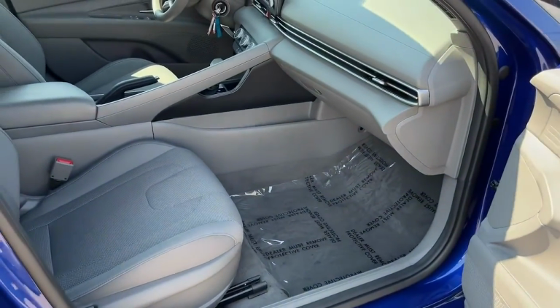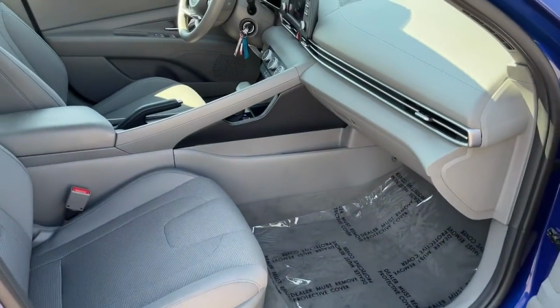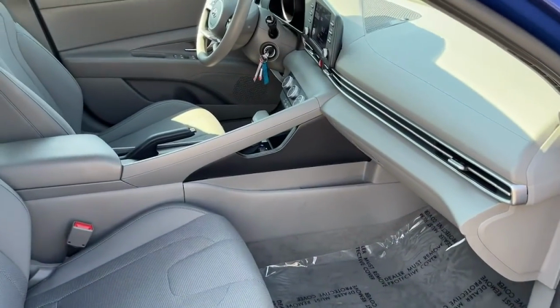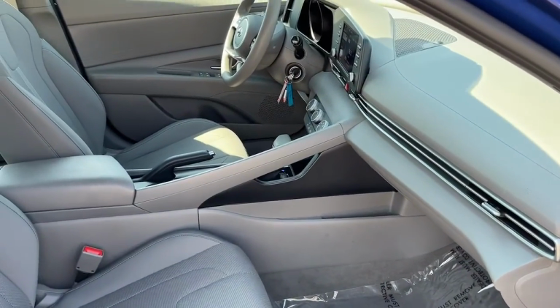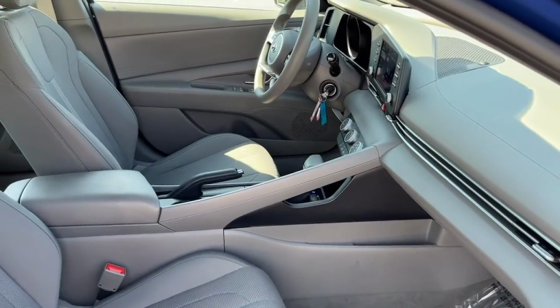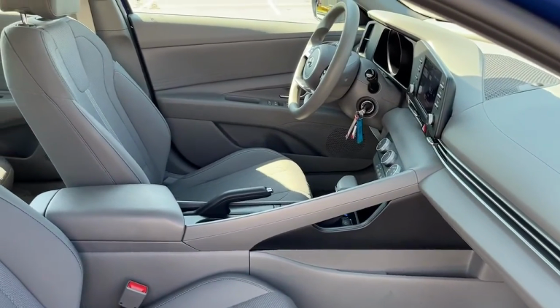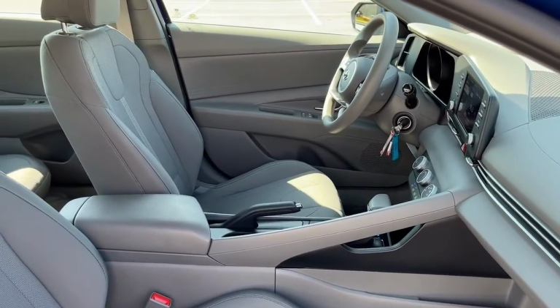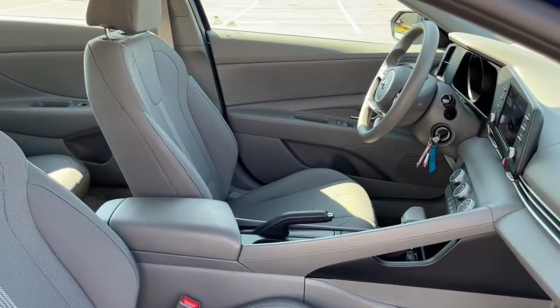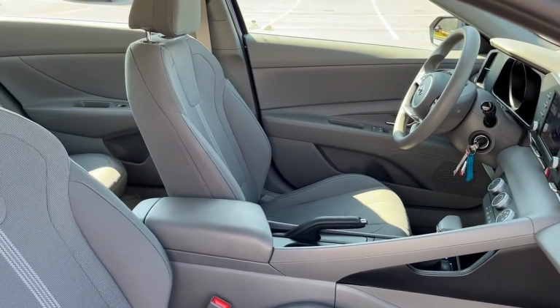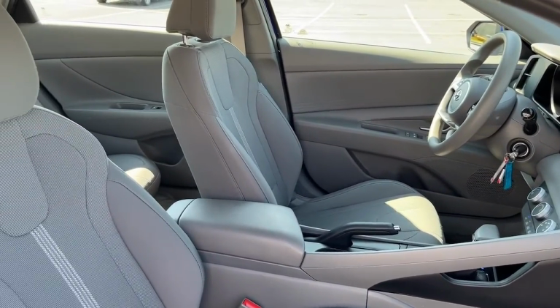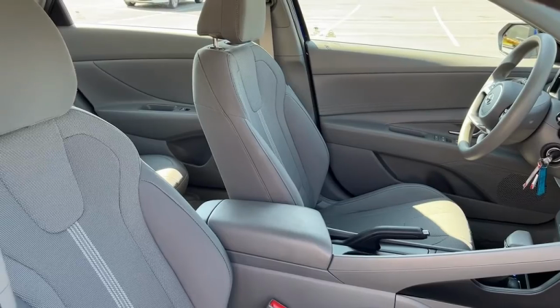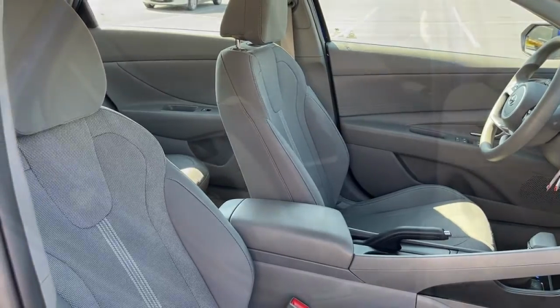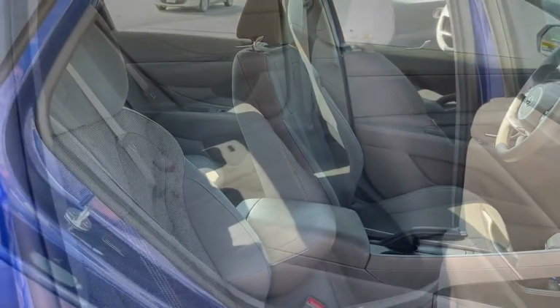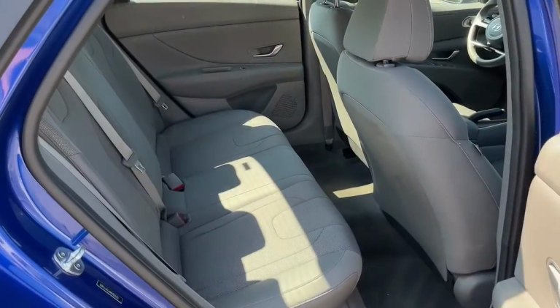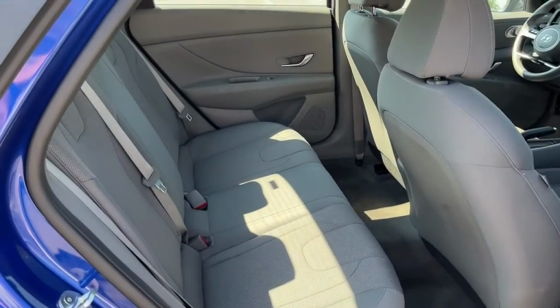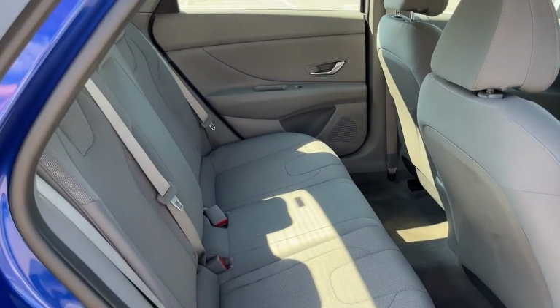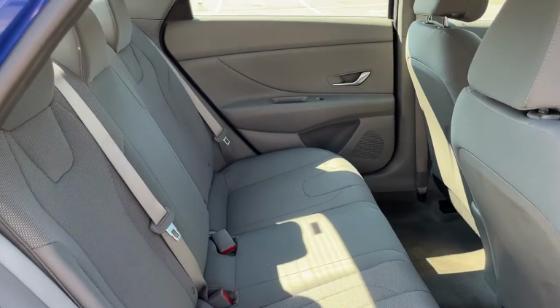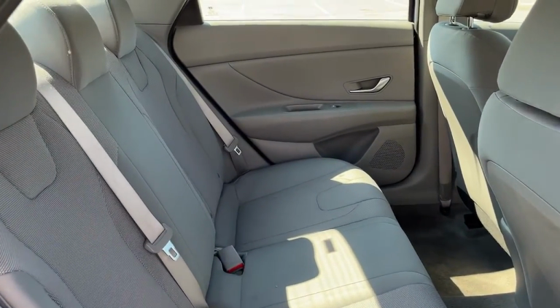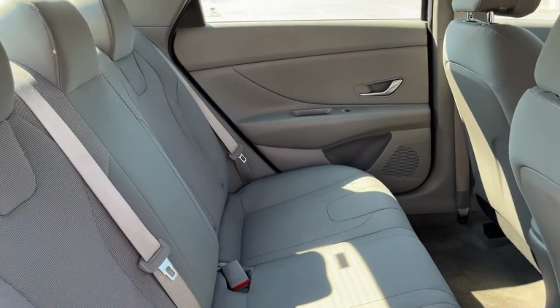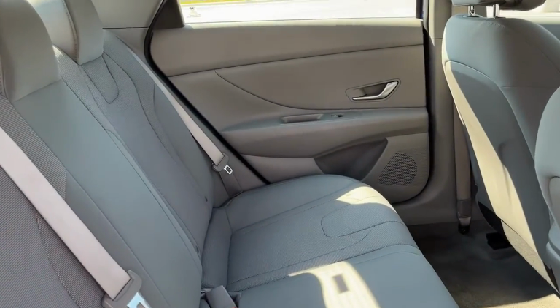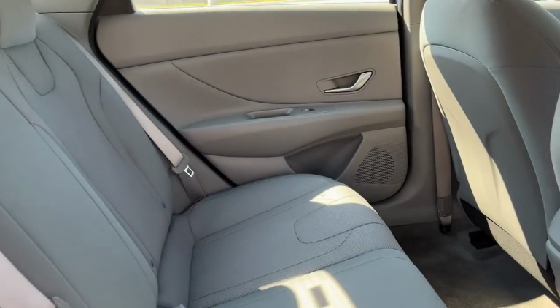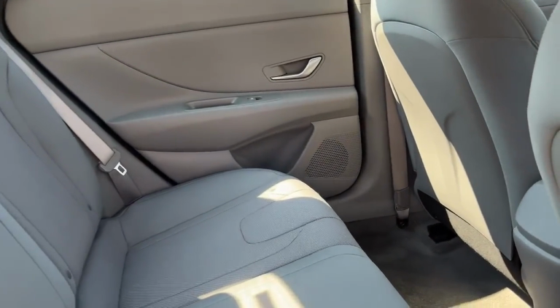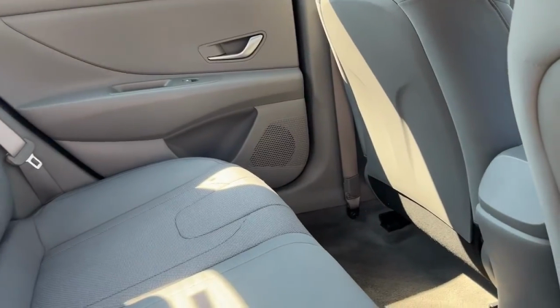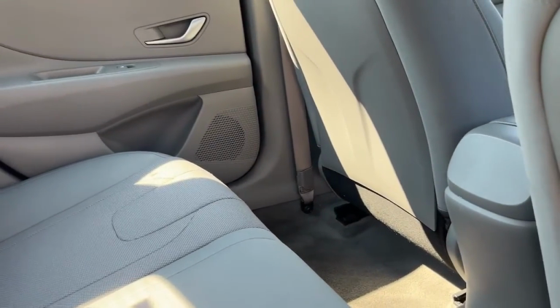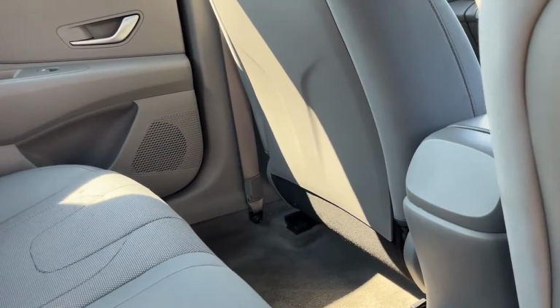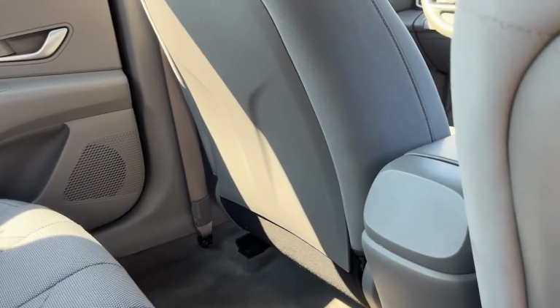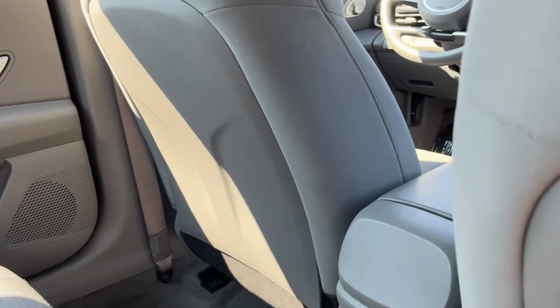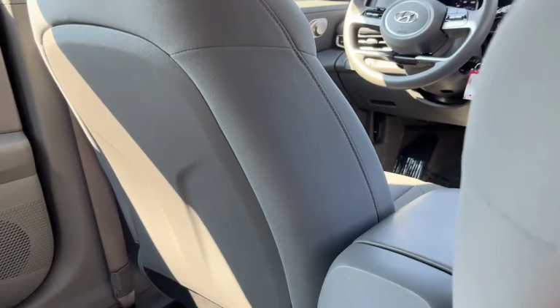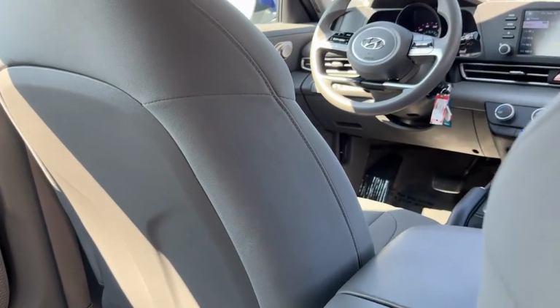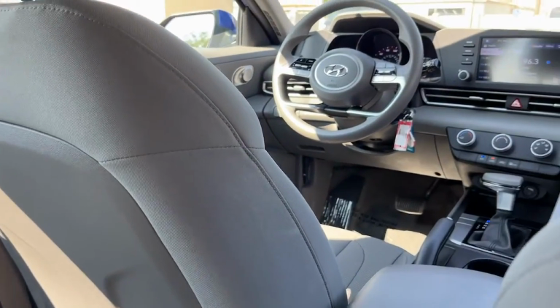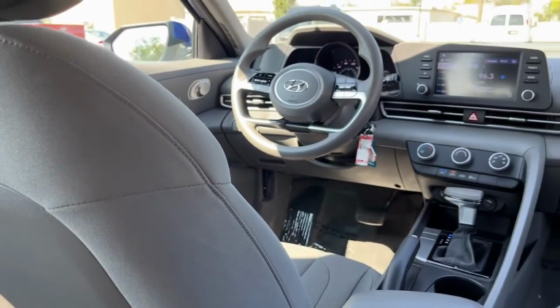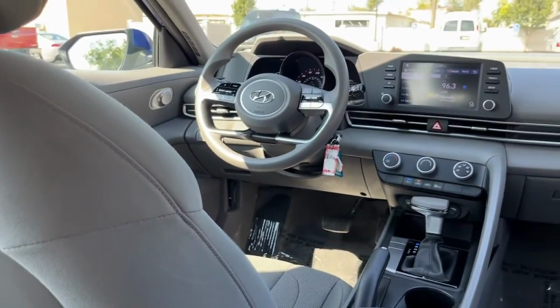Keyless entry, electronic stability control, aluminum wheels, traction control, intermittent wipers, tire pressure monitoring system, passenger vanity mirror, trip computer, driver vanity mirror, power windows.